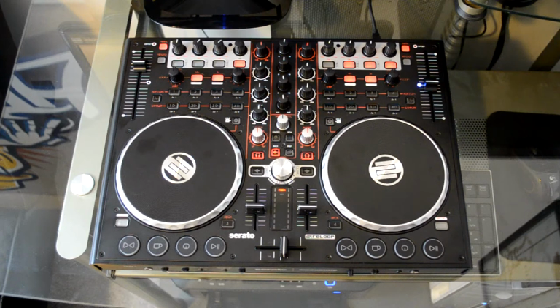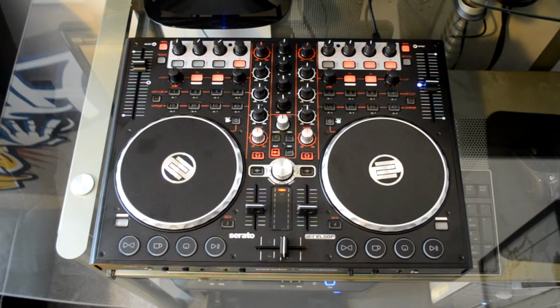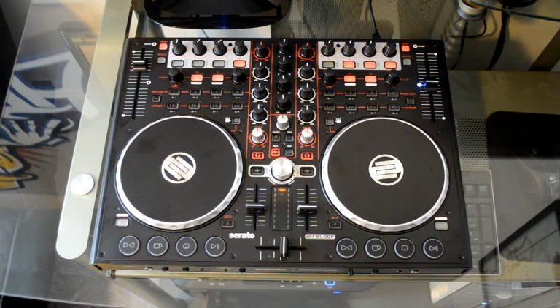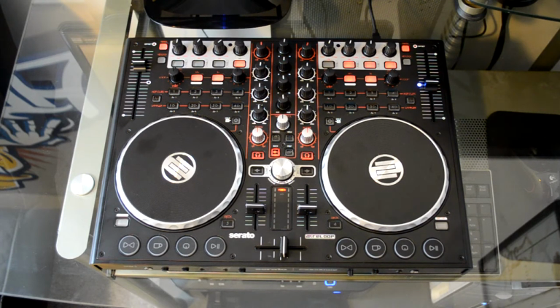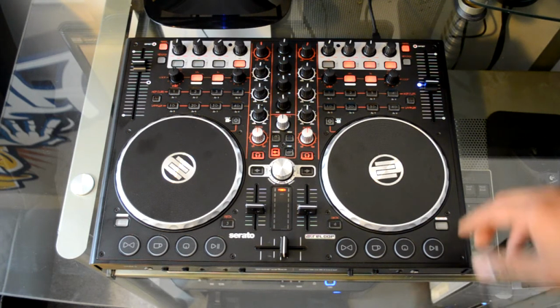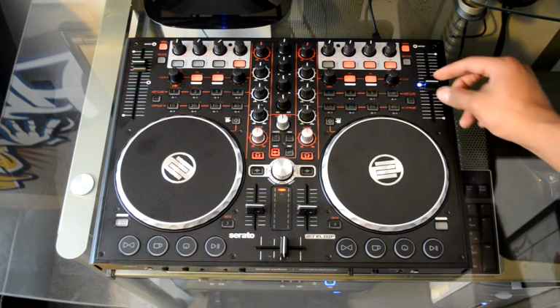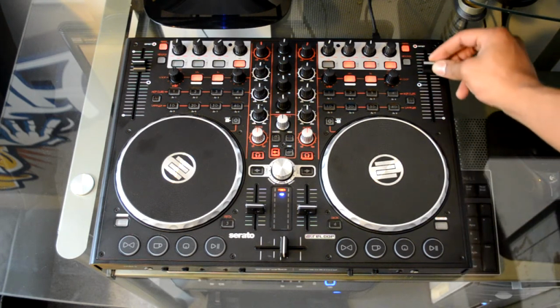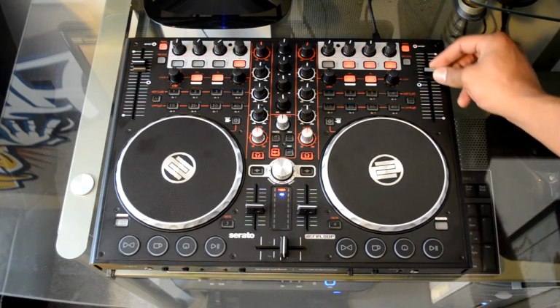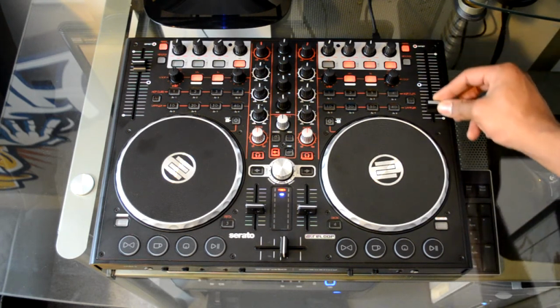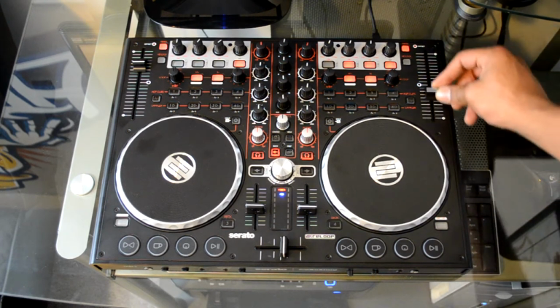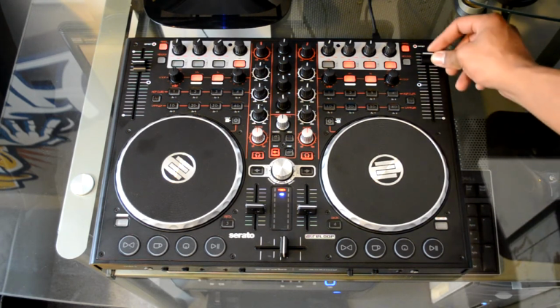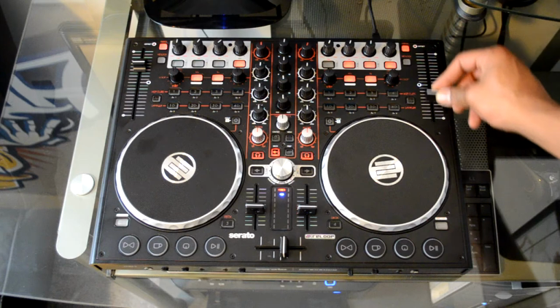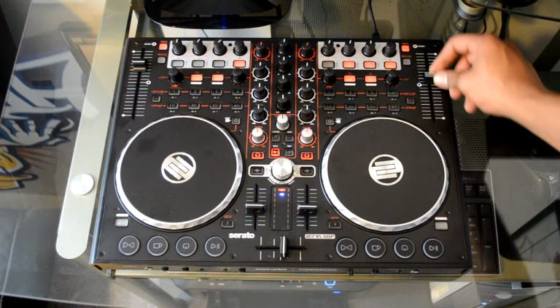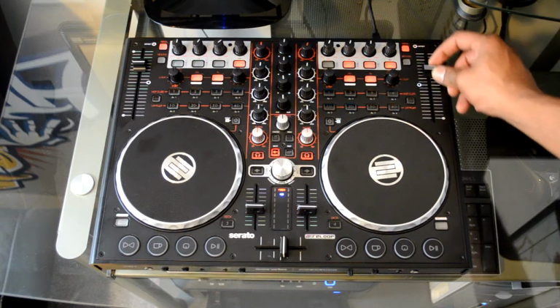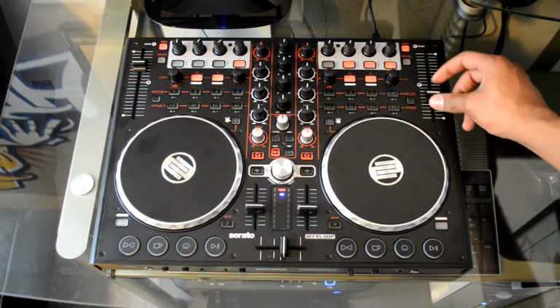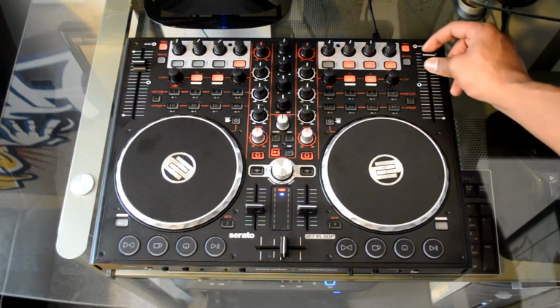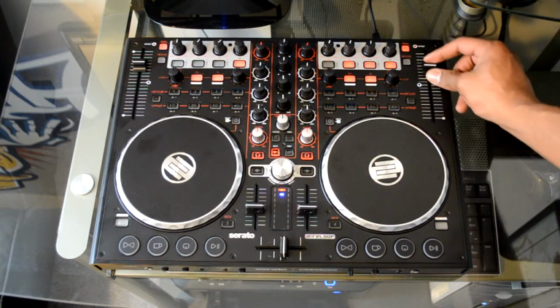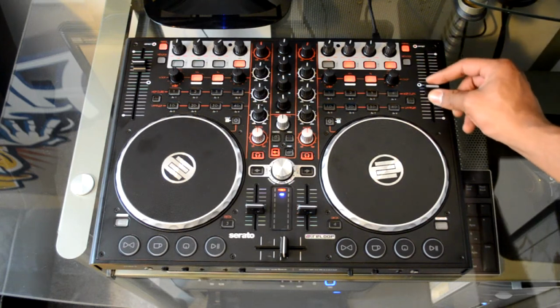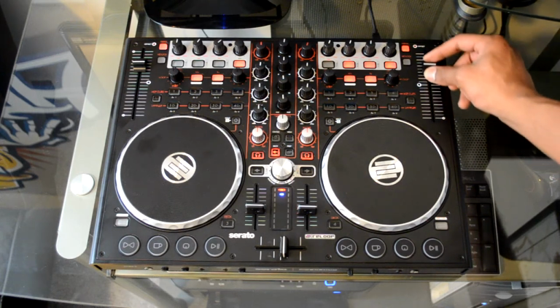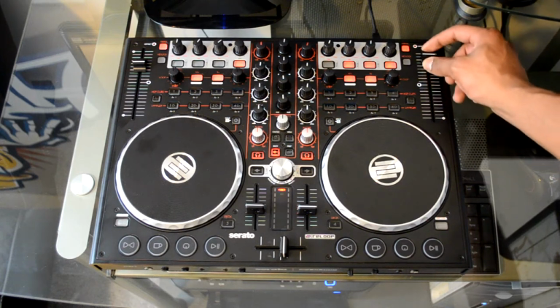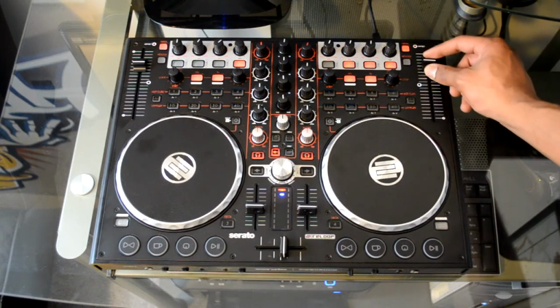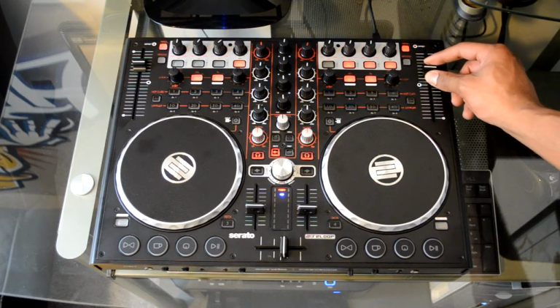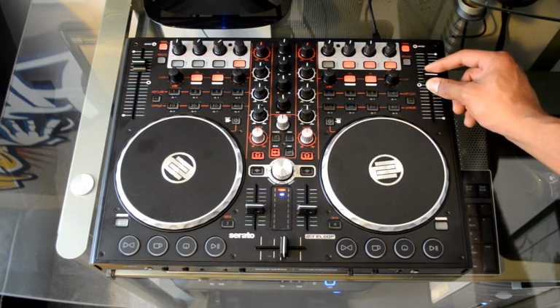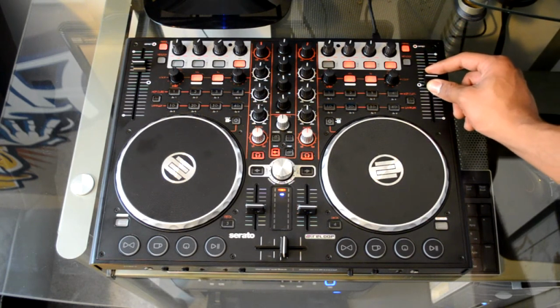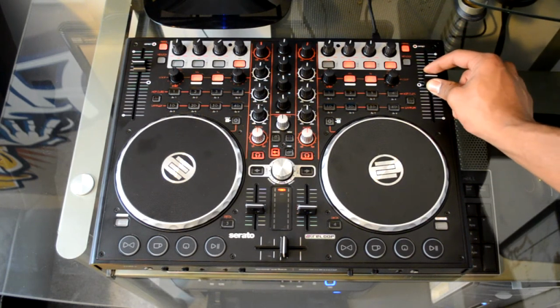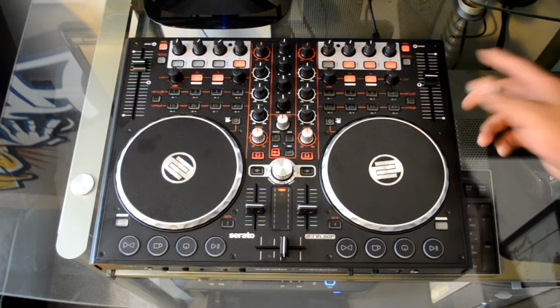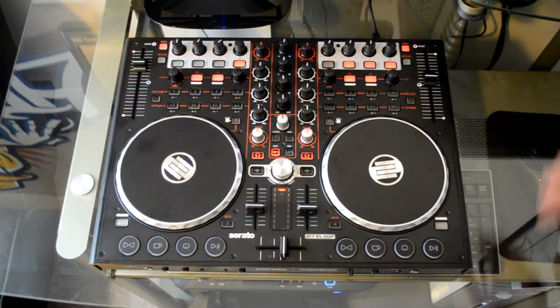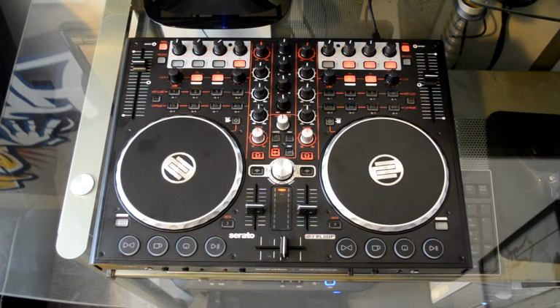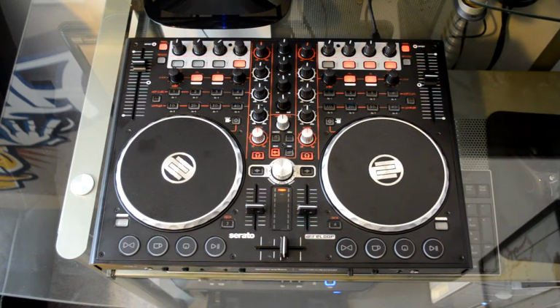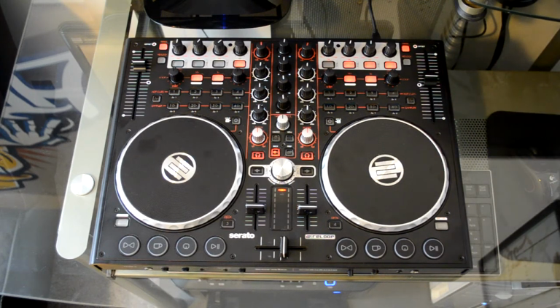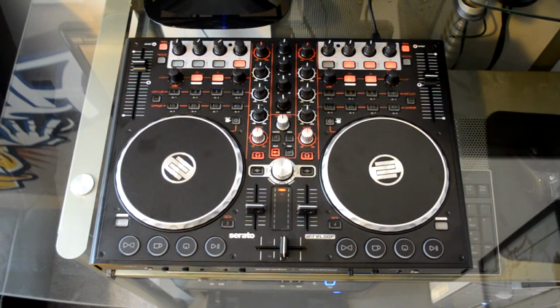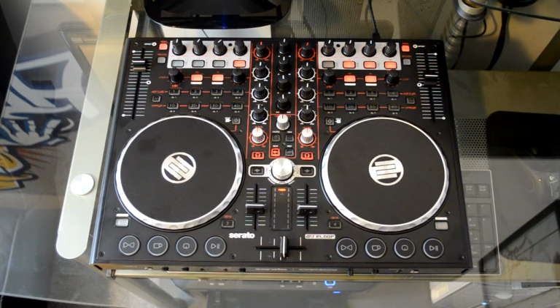In Virtual DJ LE you also have your pitch slider here. The pitch slider works very nicely — very high resolution, great for riding pitch and getting that perfectly accurate pitch when you need it.